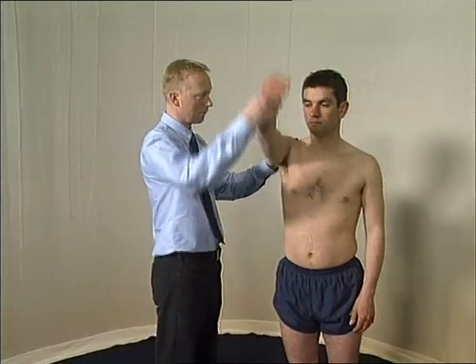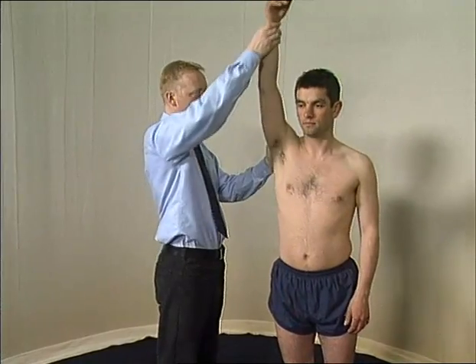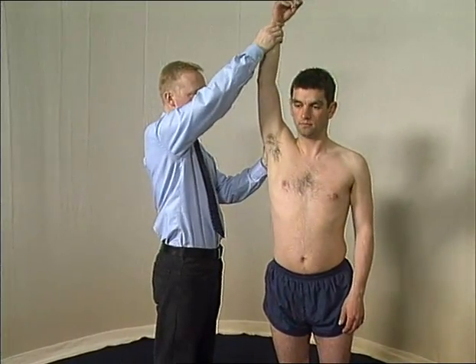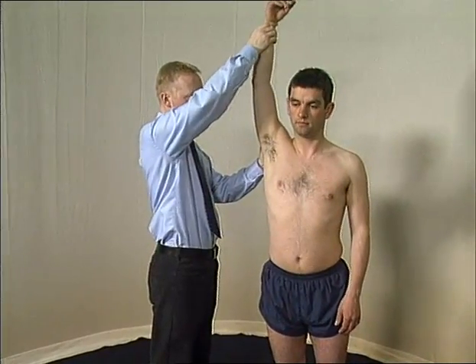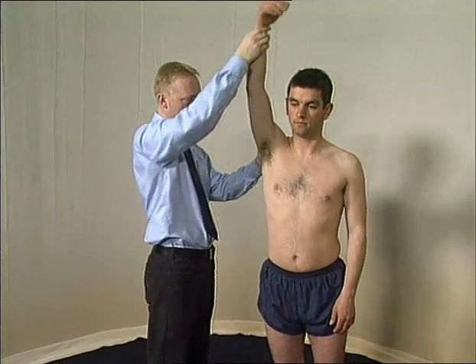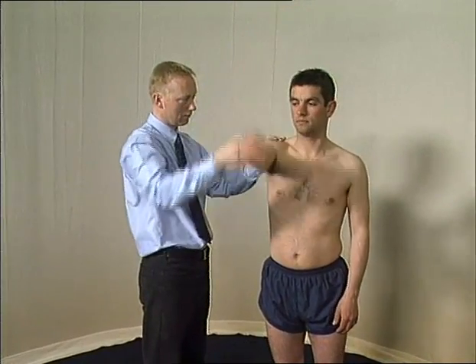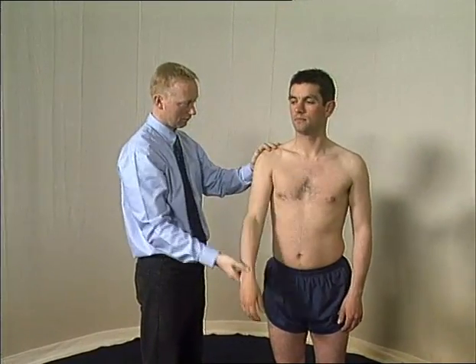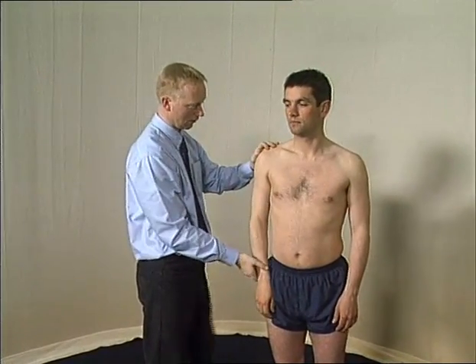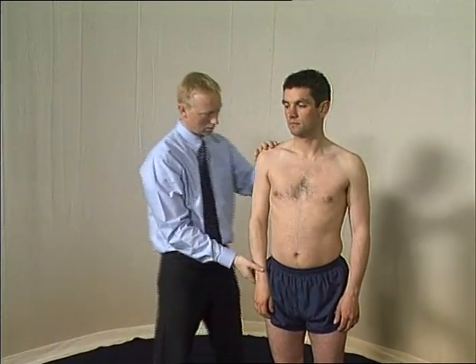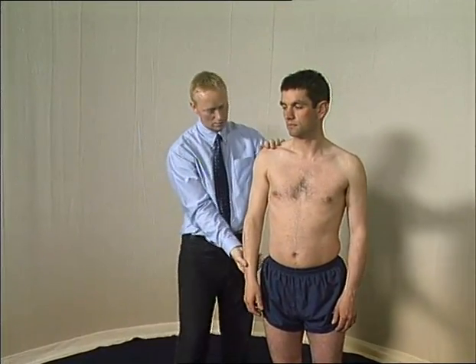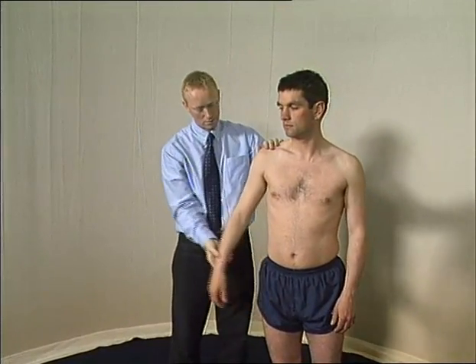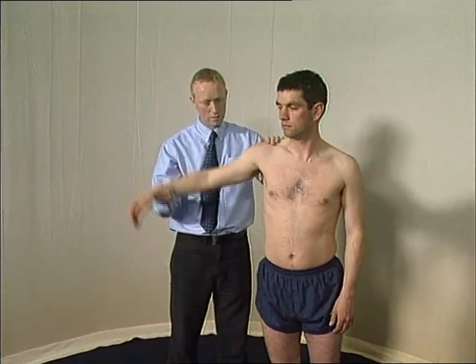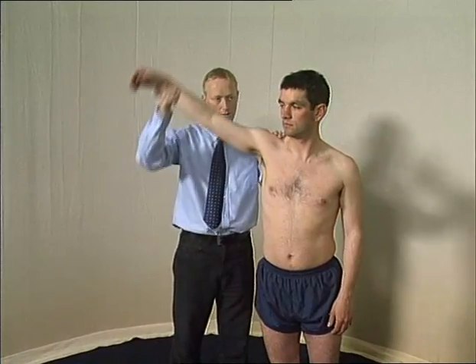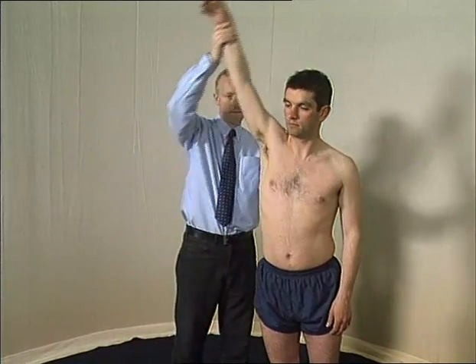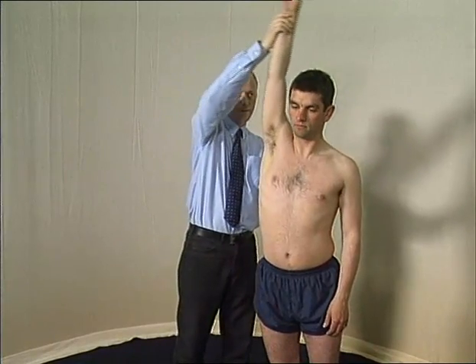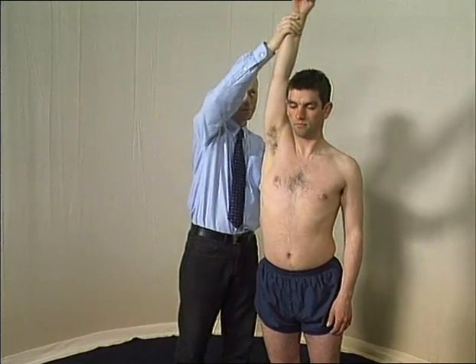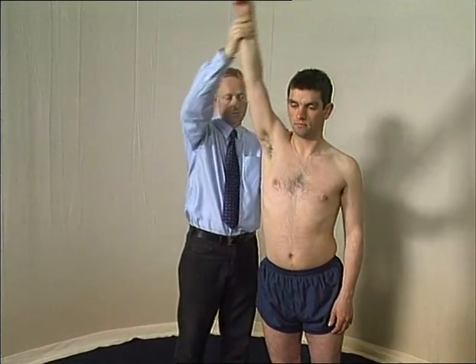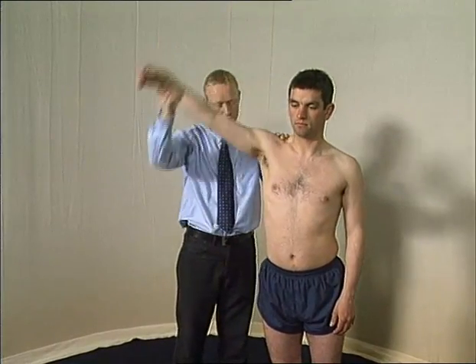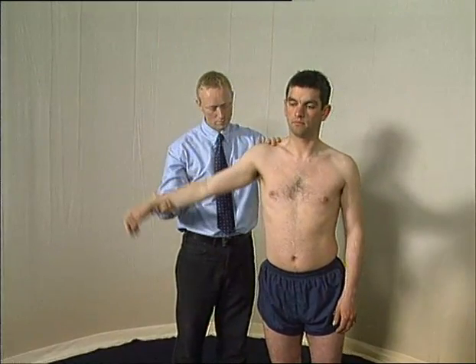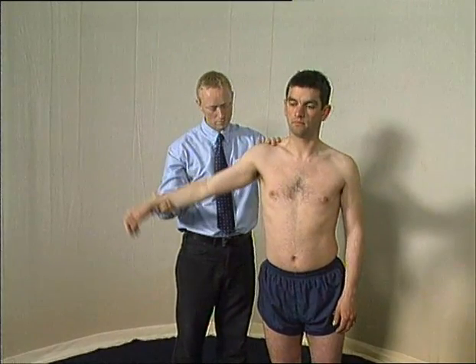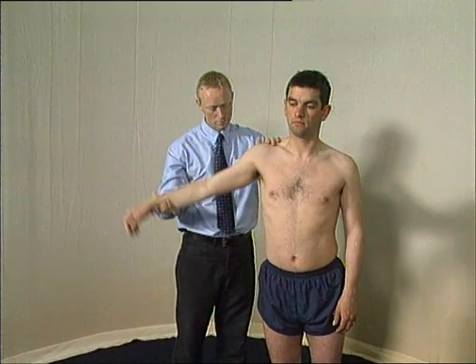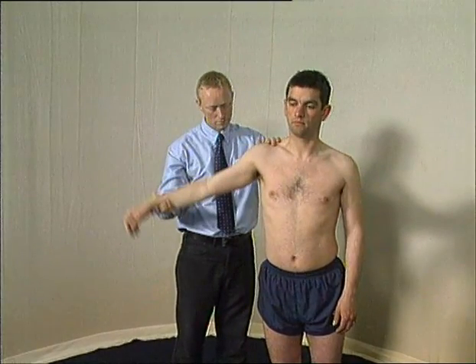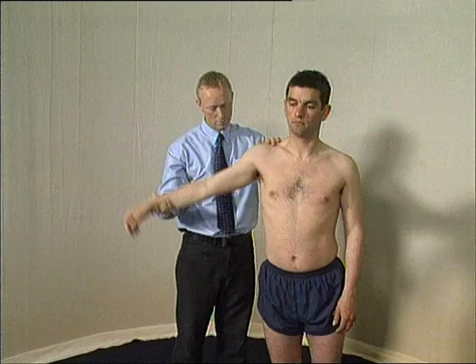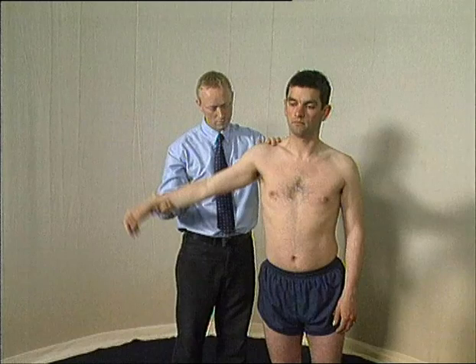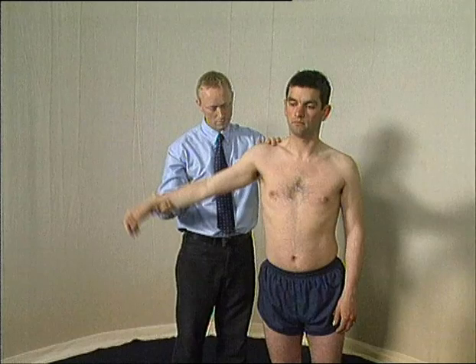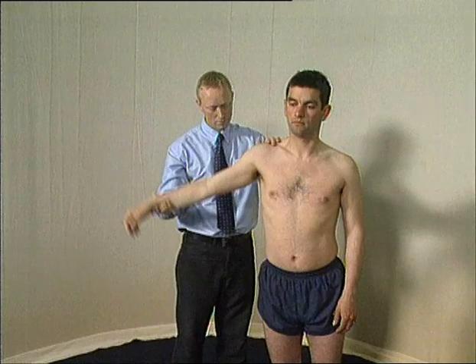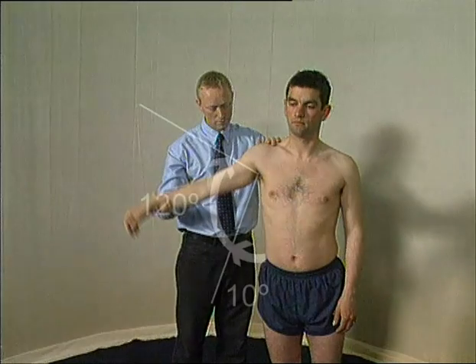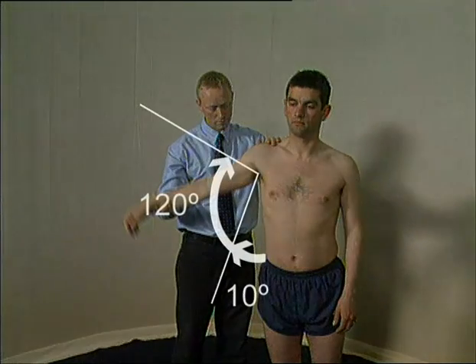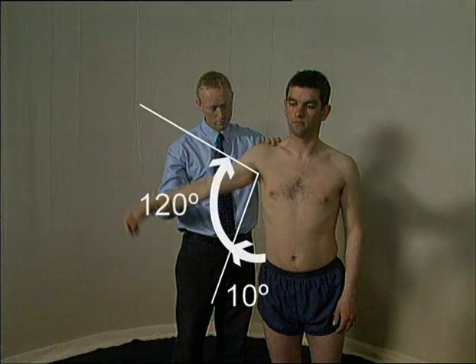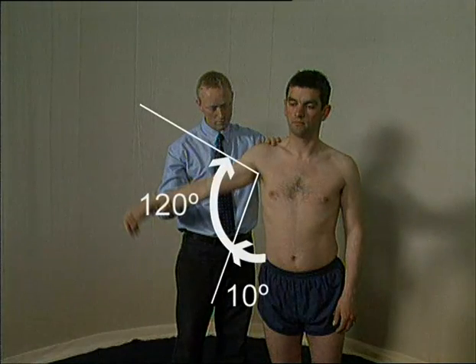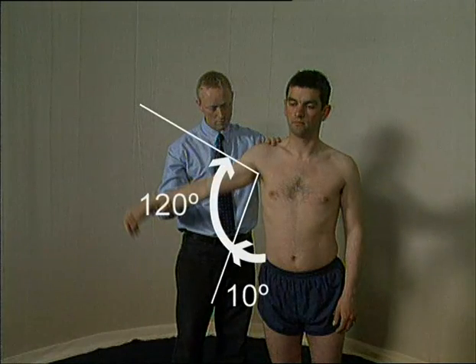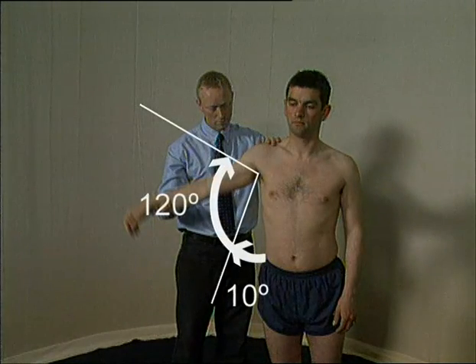Passive movements should be performed while feeling for crepitus. Passive movement may be particularly helpful in abduction when assessing a patient with a painful arc, where pain may be experienced between 10 and 120 degrees.